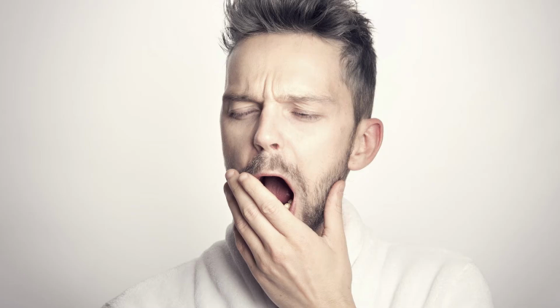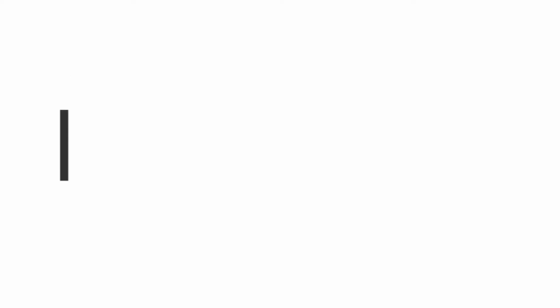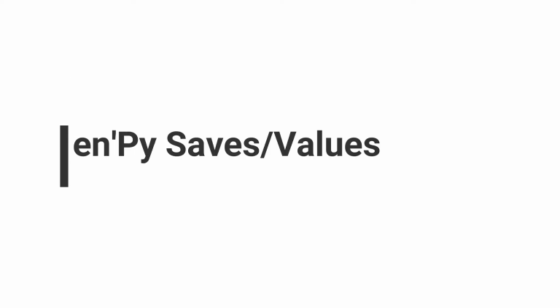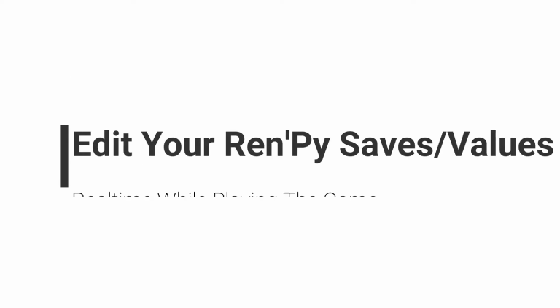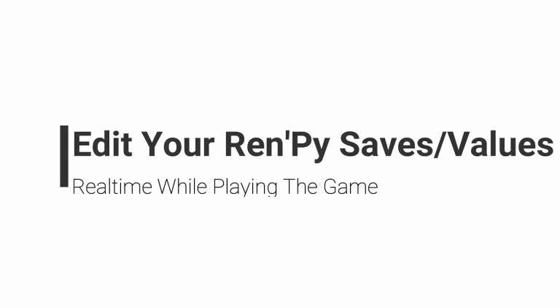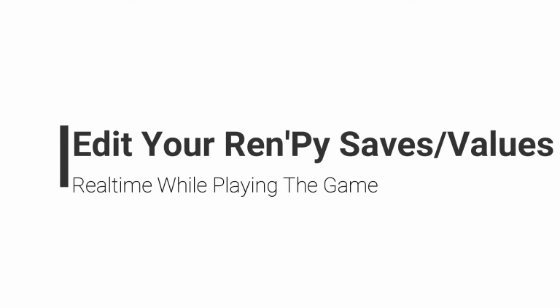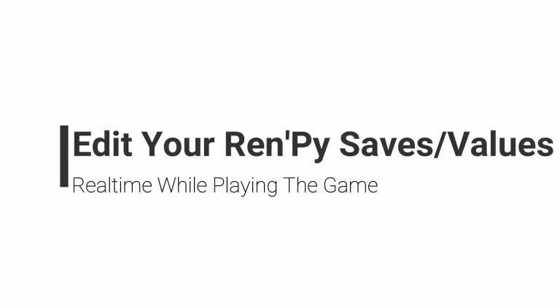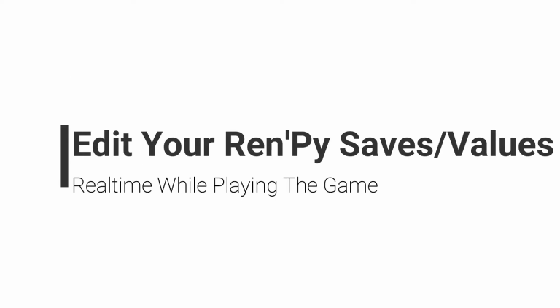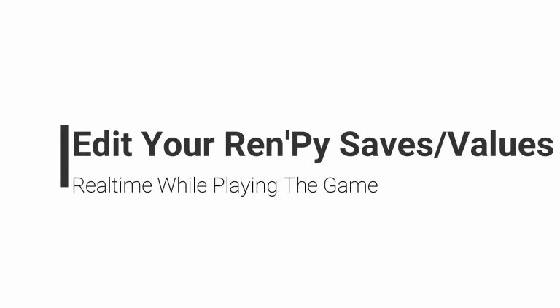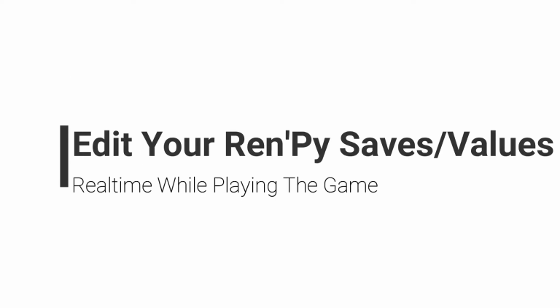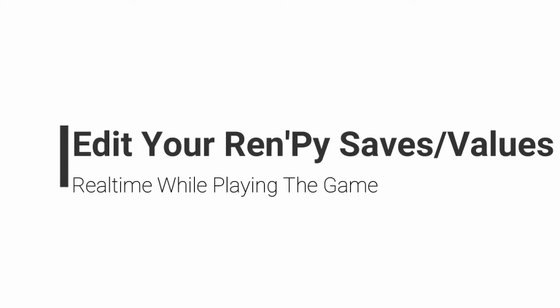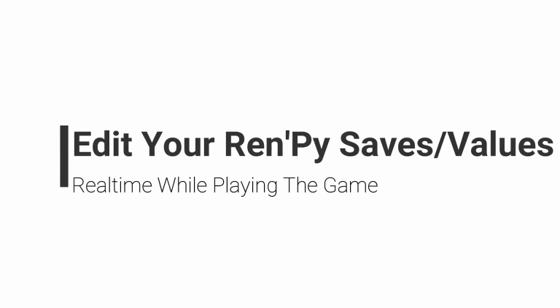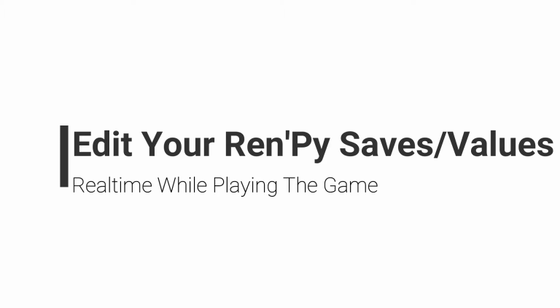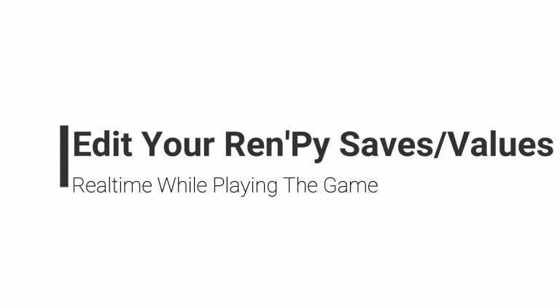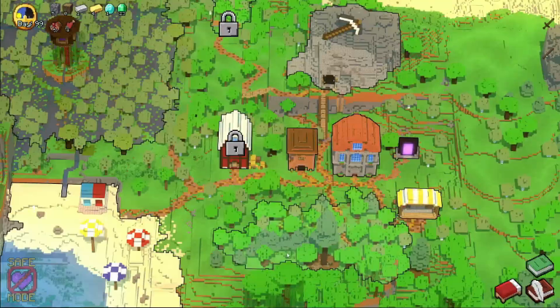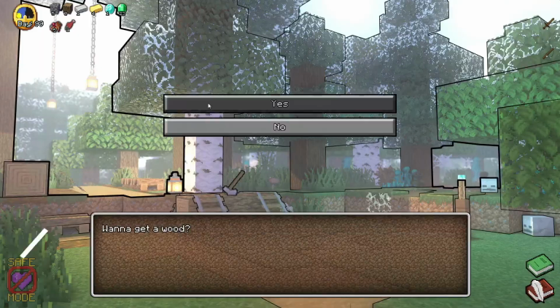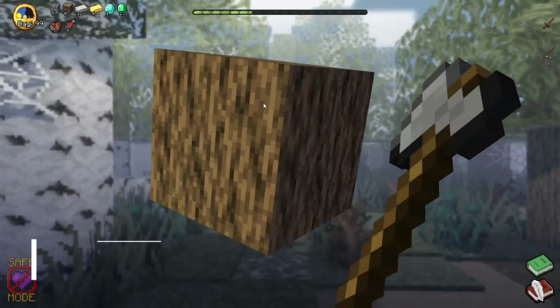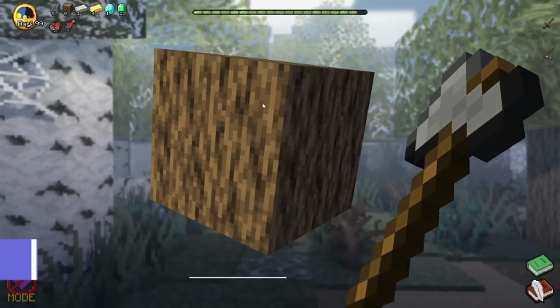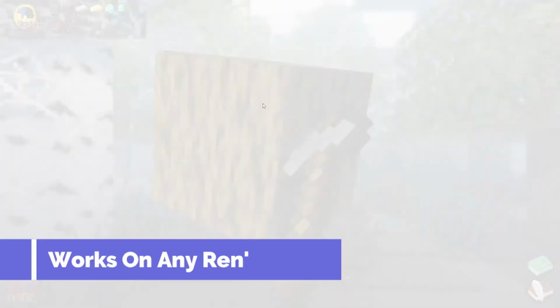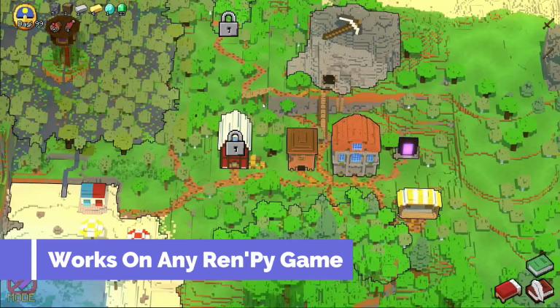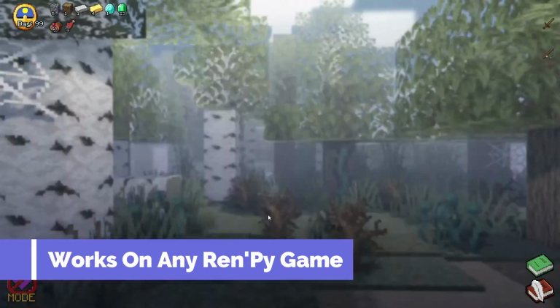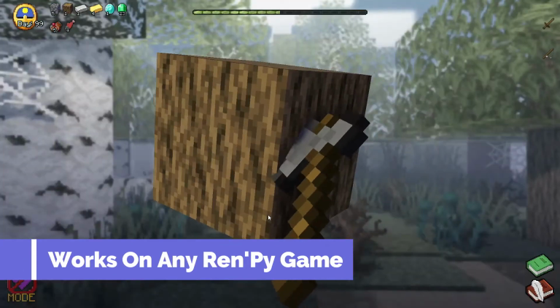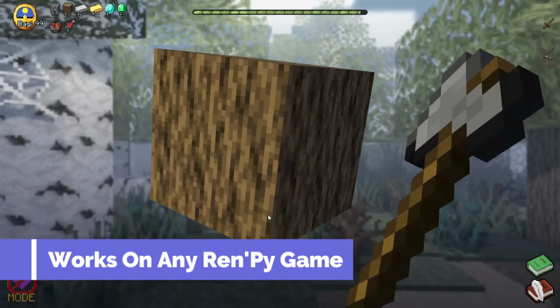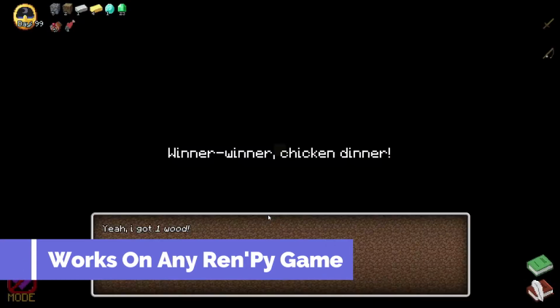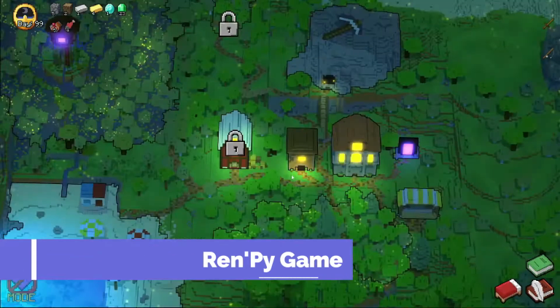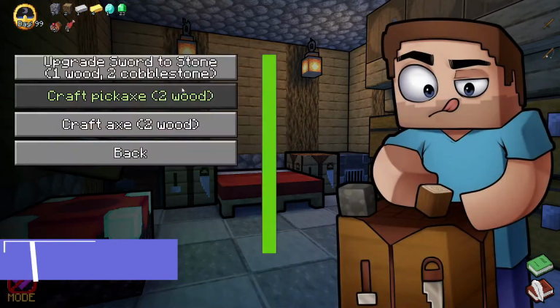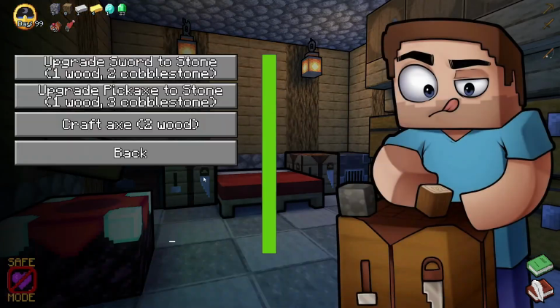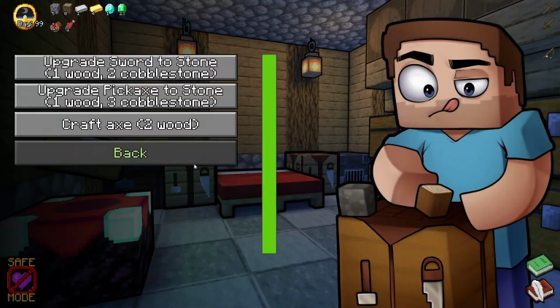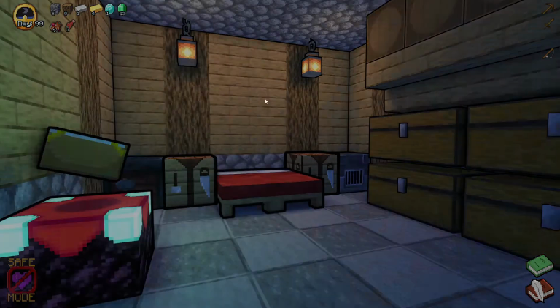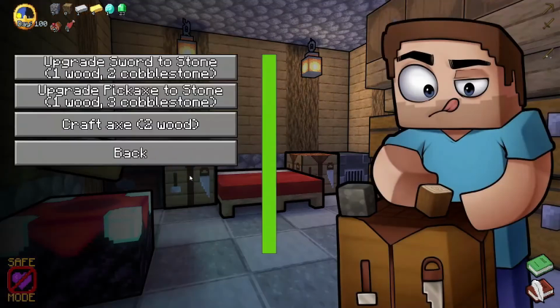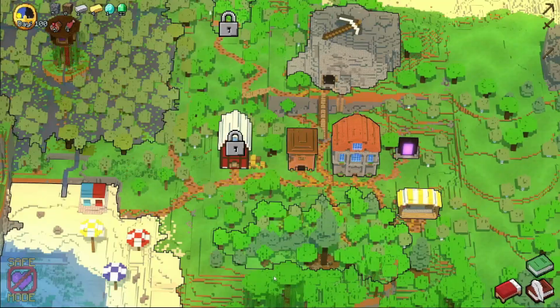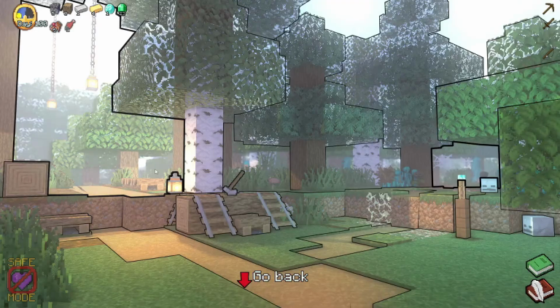So today, I will show you how to edit your game resources or saves in real time — meaning you can edit your game values while playing the game and increase or decrease them as you want. So let's get started.